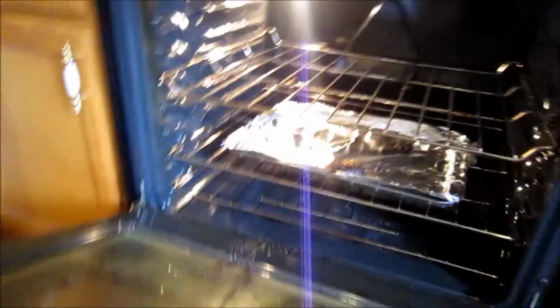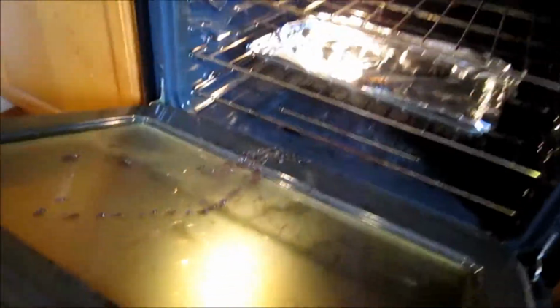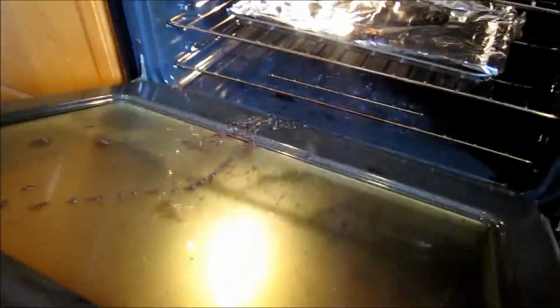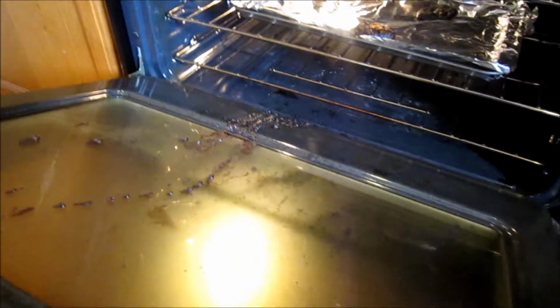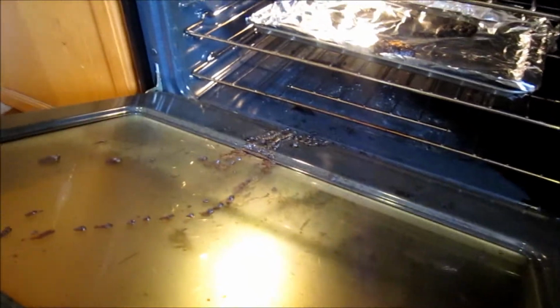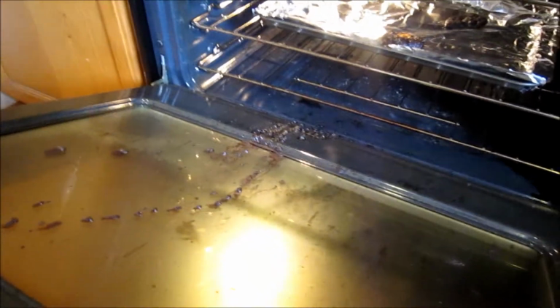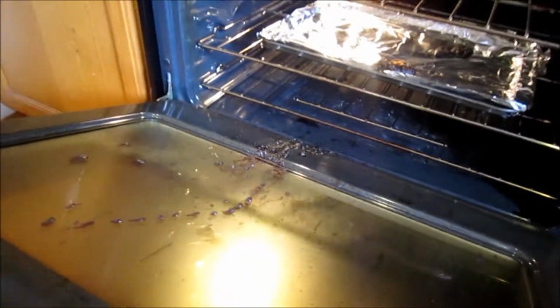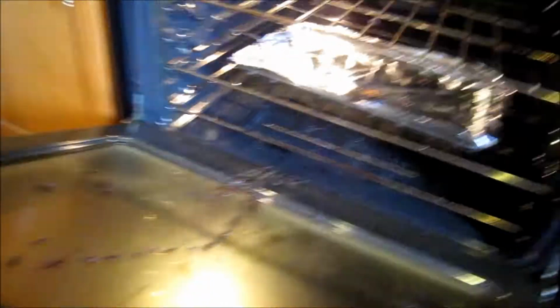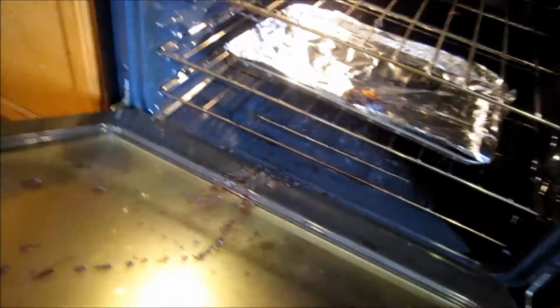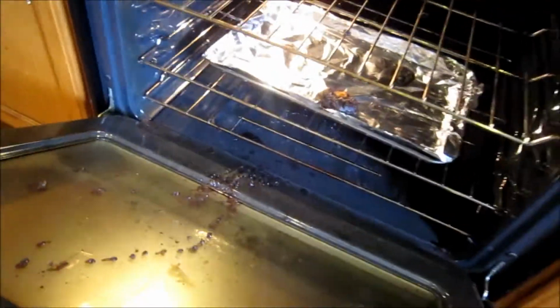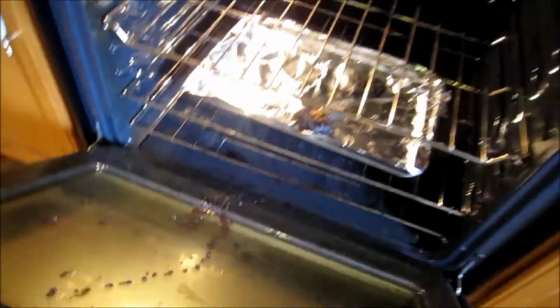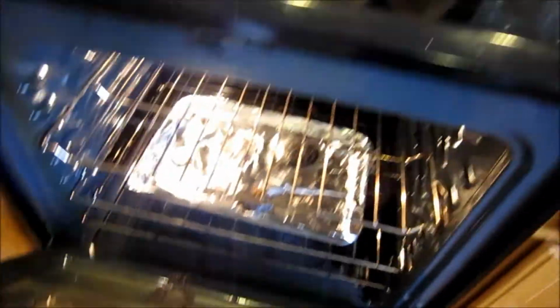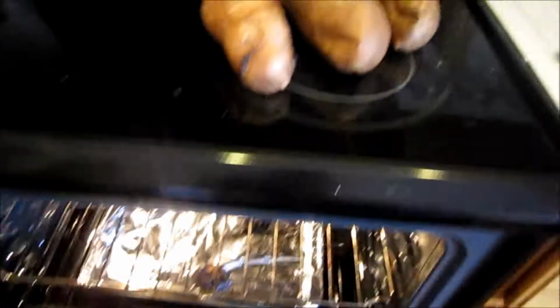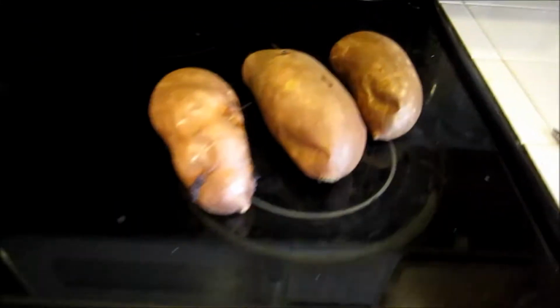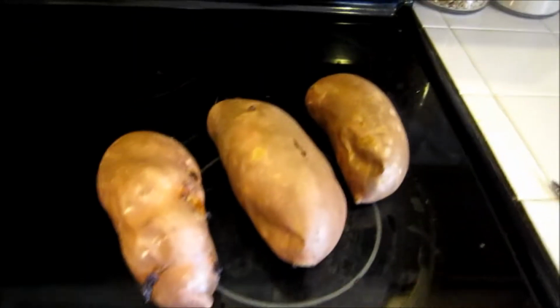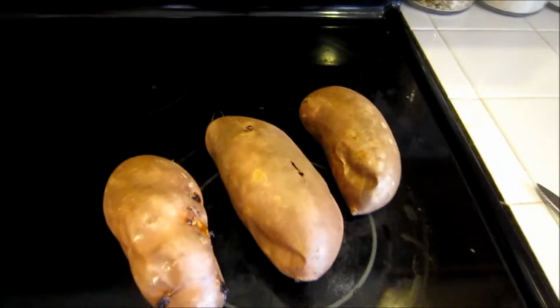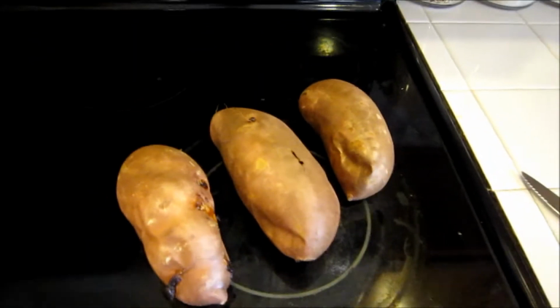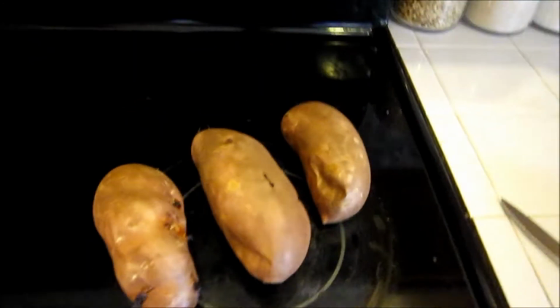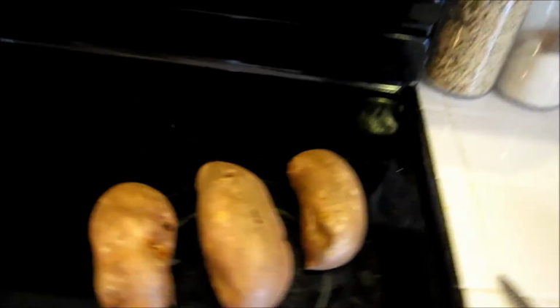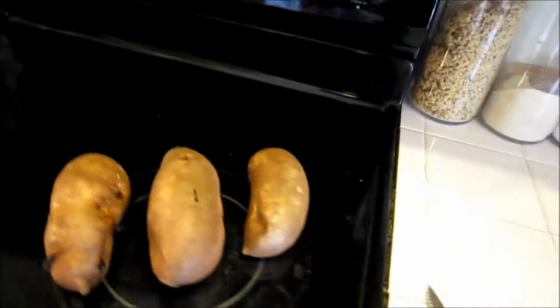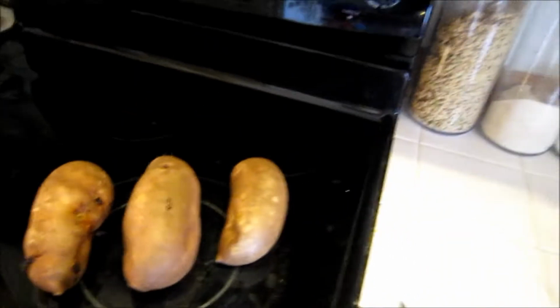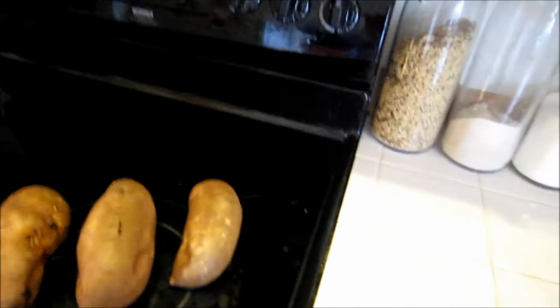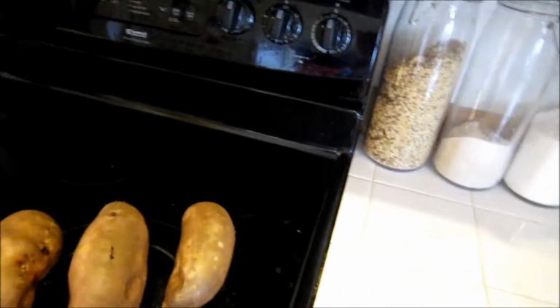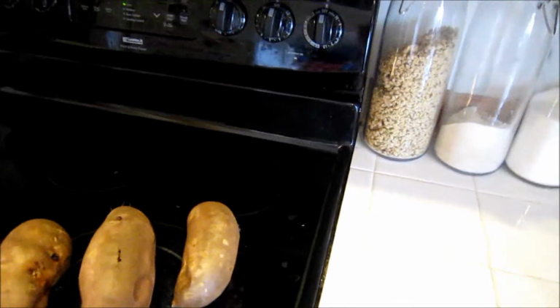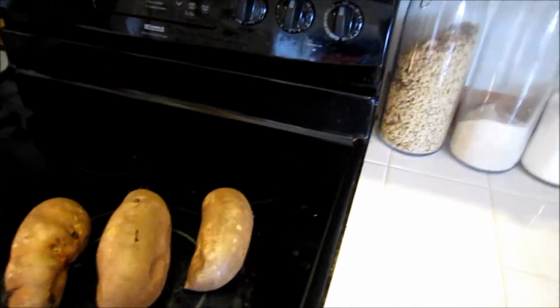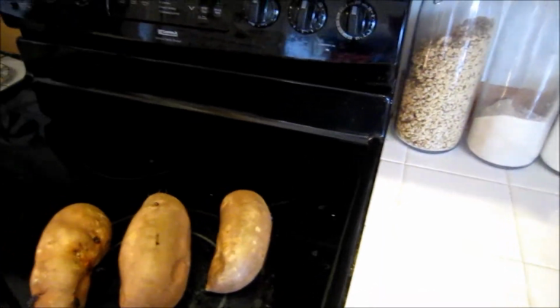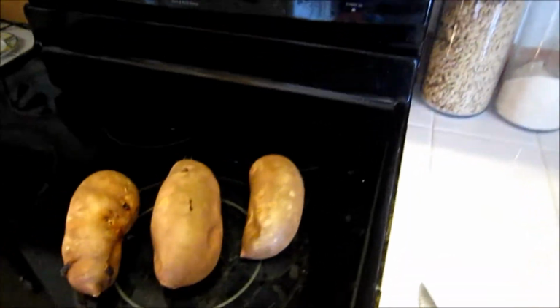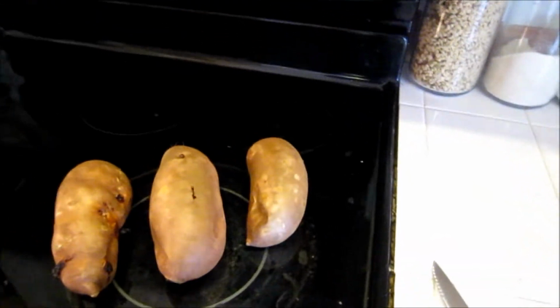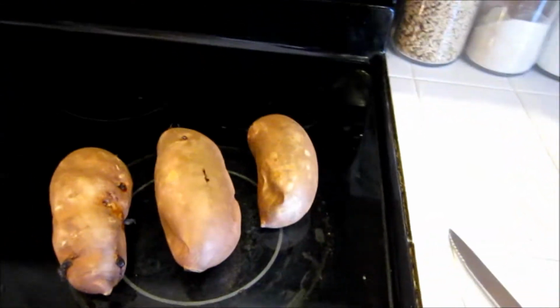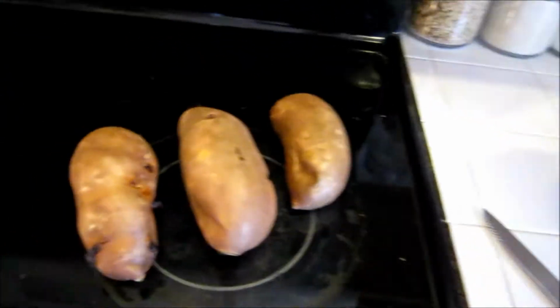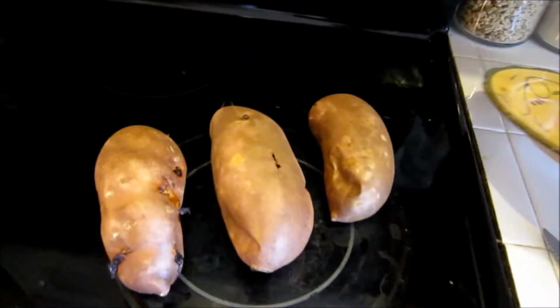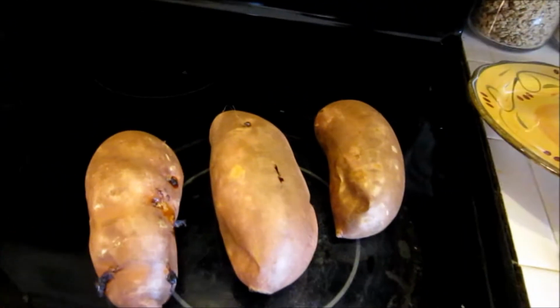Got a little clean up to do after the oven door exploded, but there they are. They're going to be pretty hot when they first come out, so we're going to let them cool.